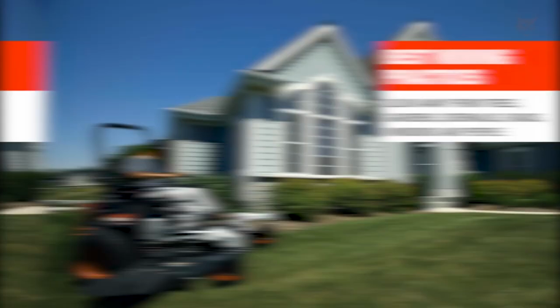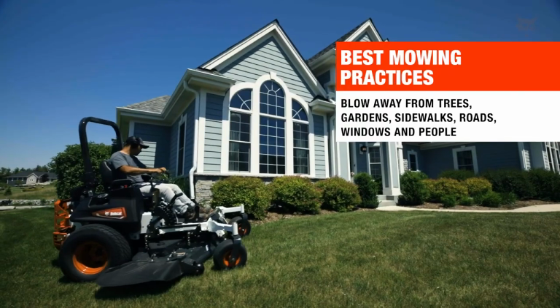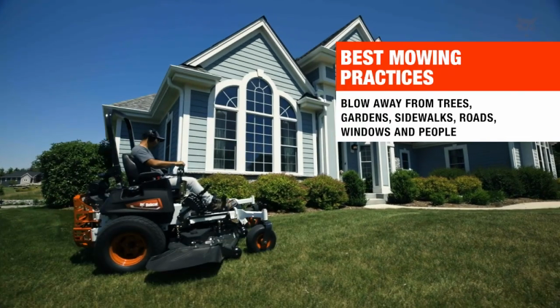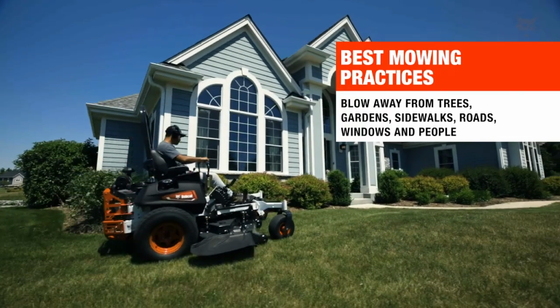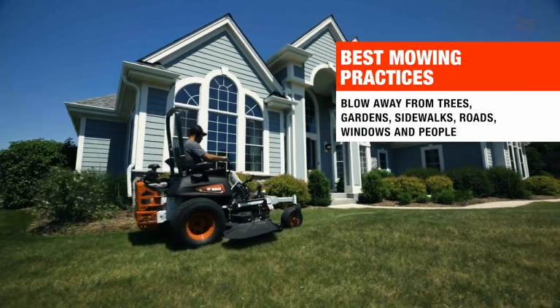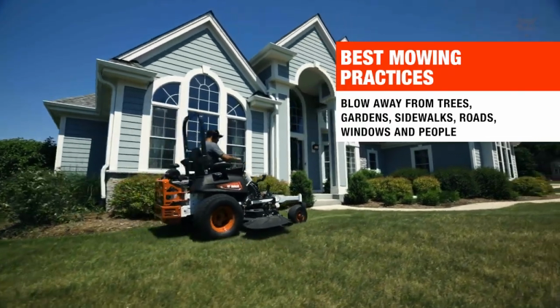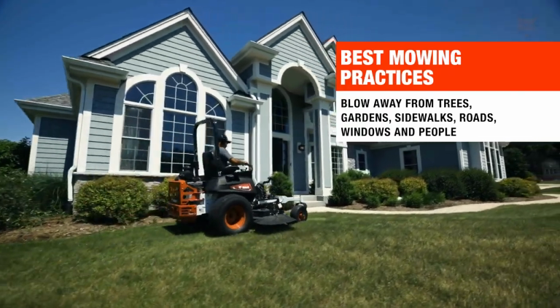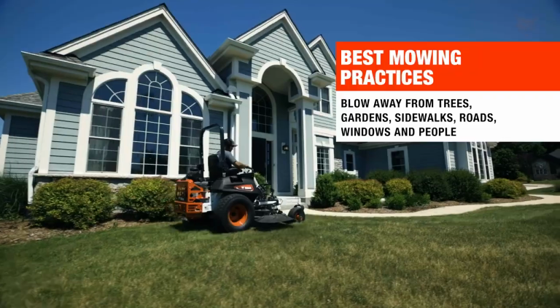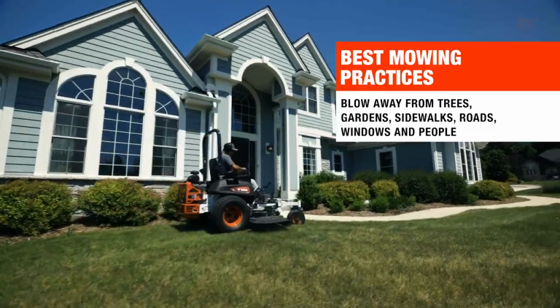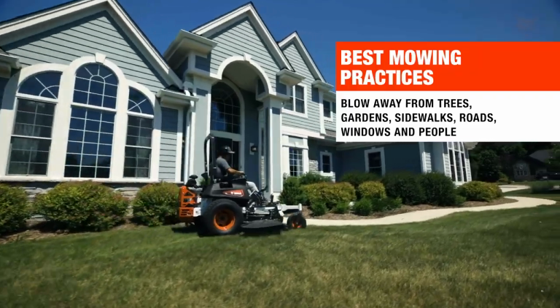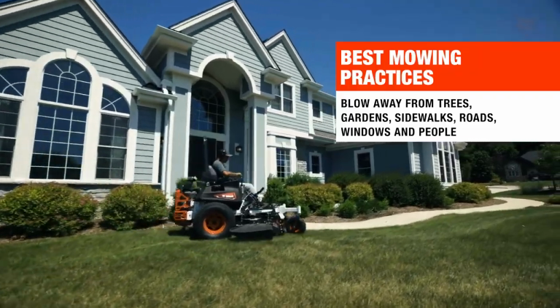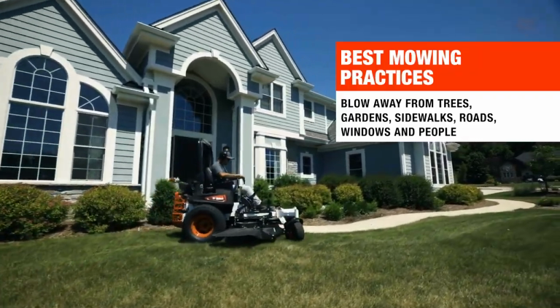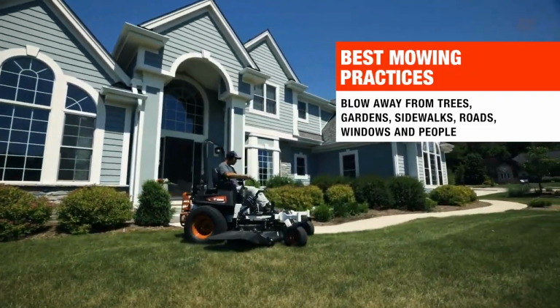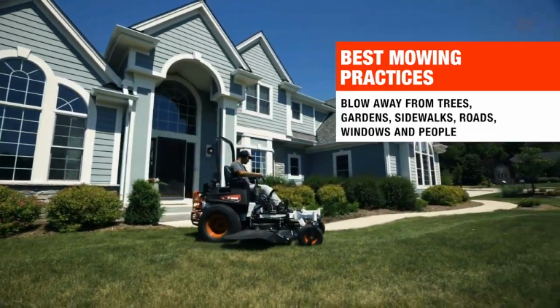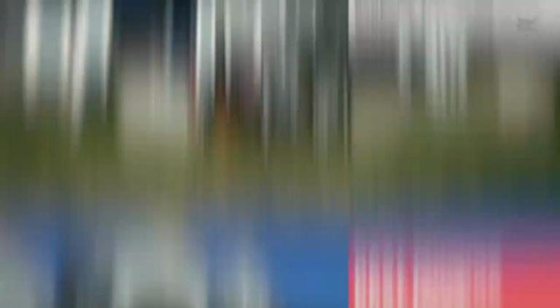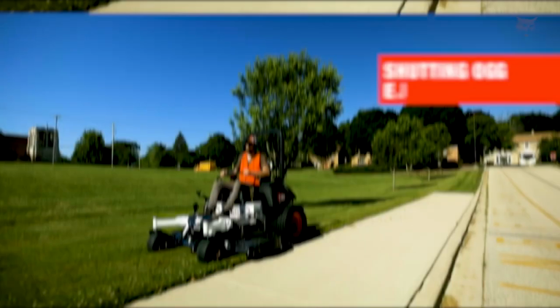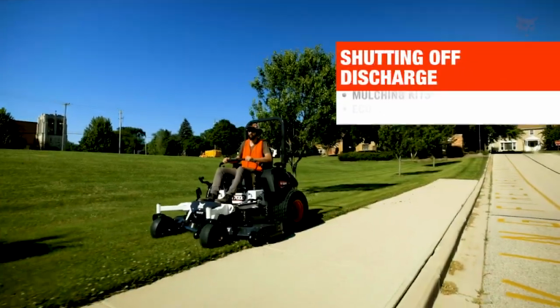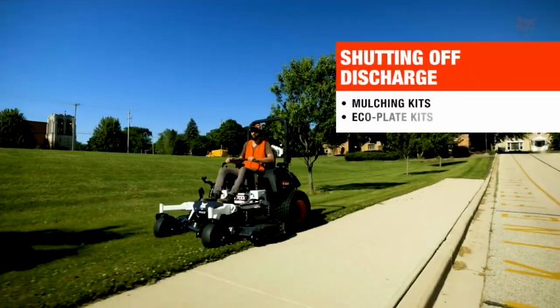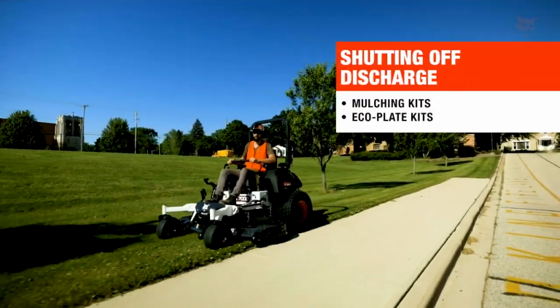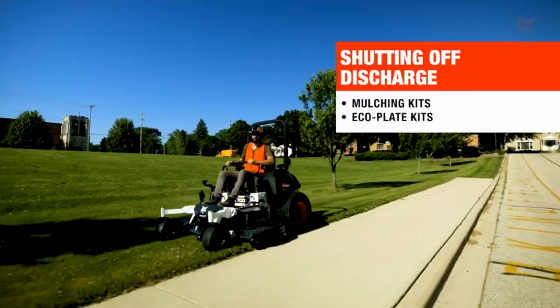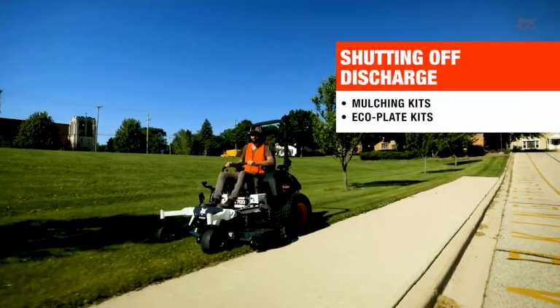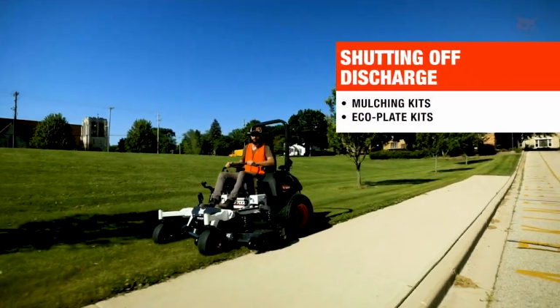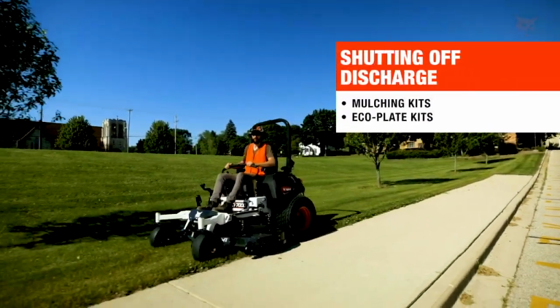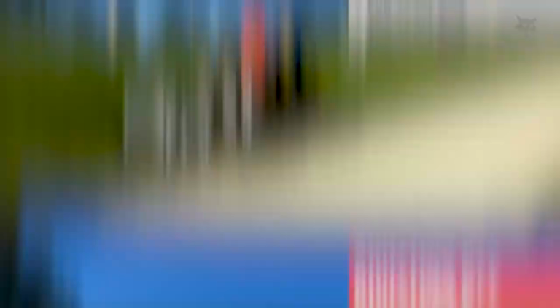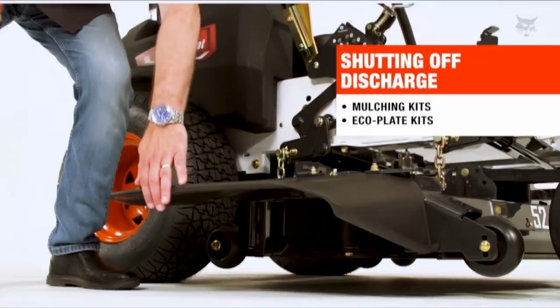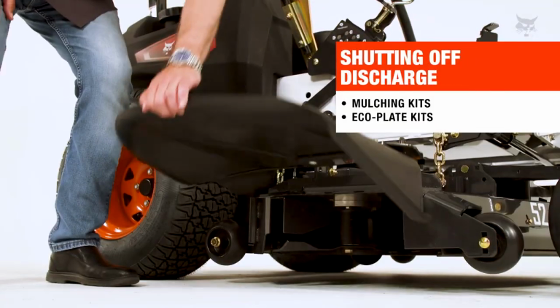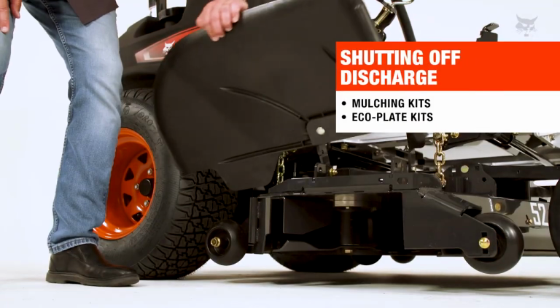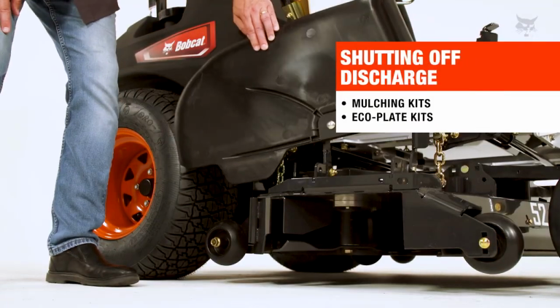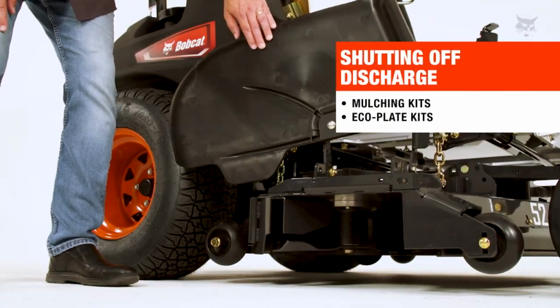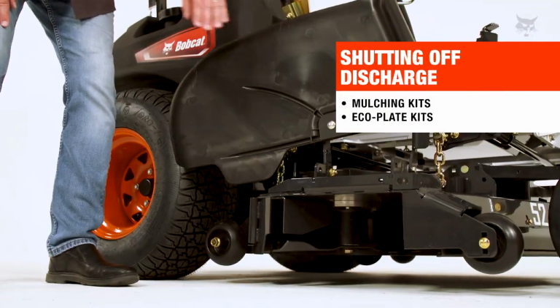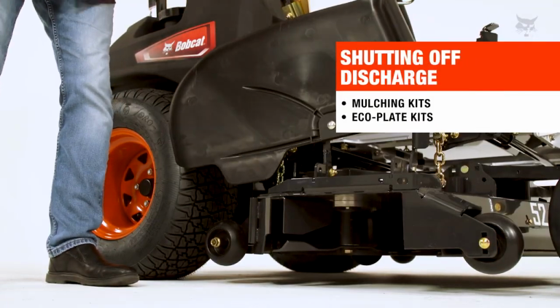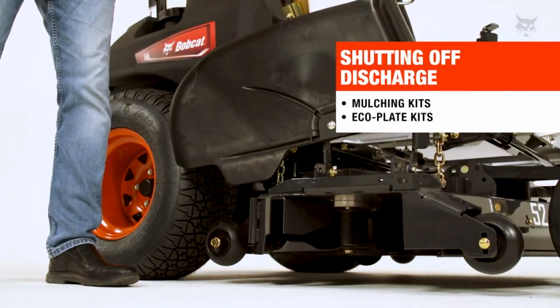Blow grass and debris away from trees, gardens, sidewalks and roads, windows and people. Bobcat offers mulching kits and eco-plate kits for shutting off the discharge of grass clippings and debris.